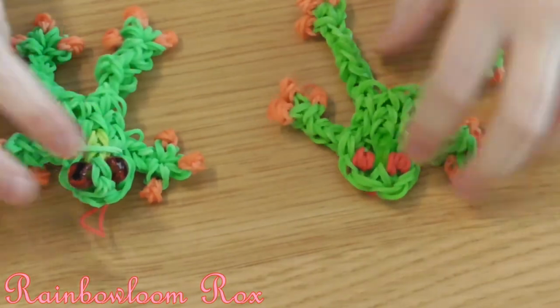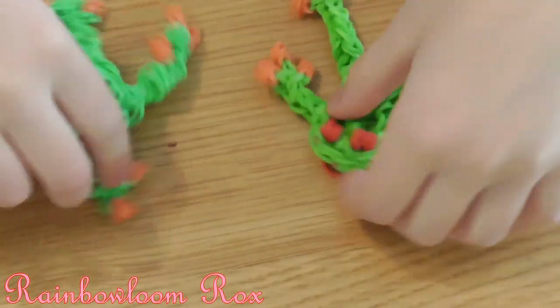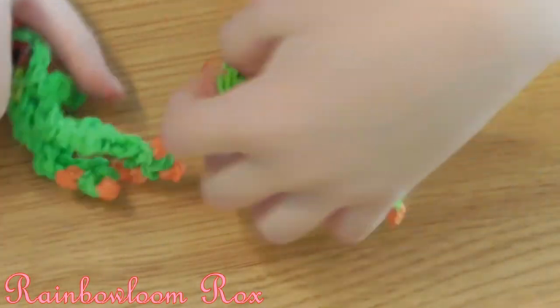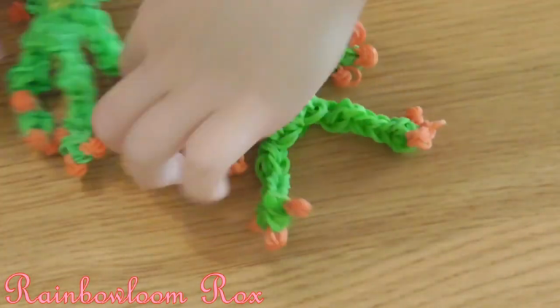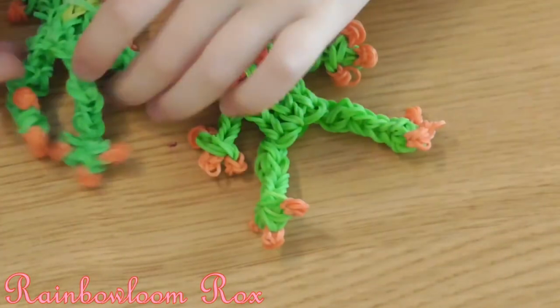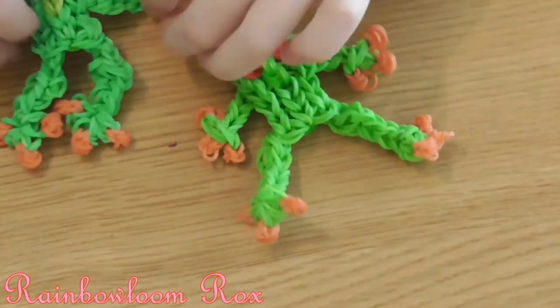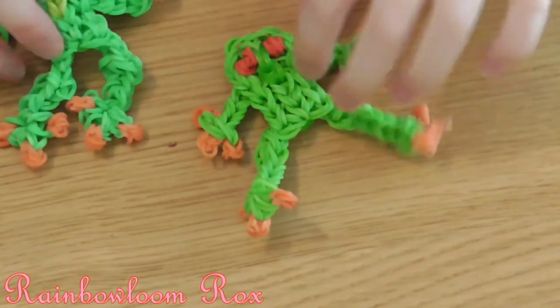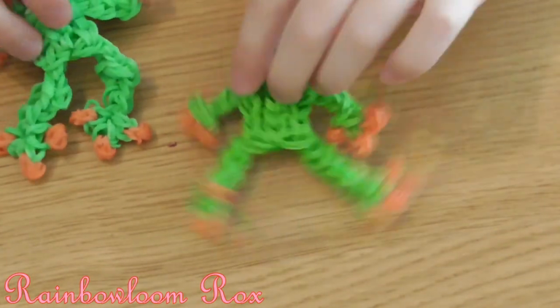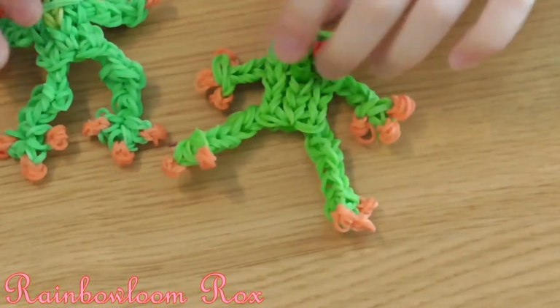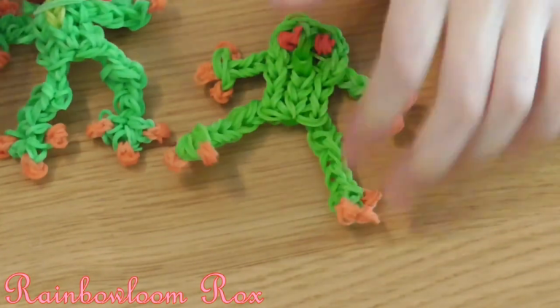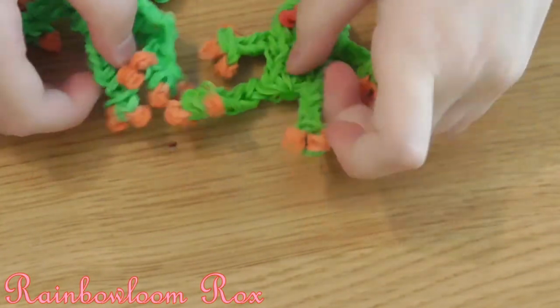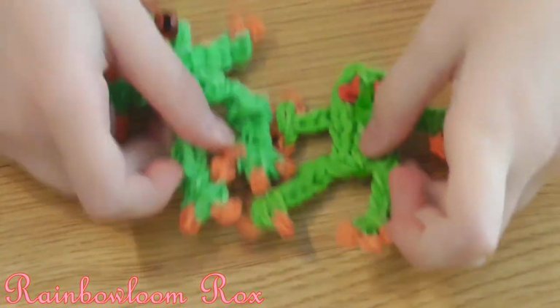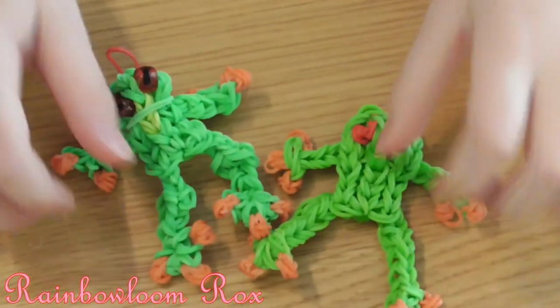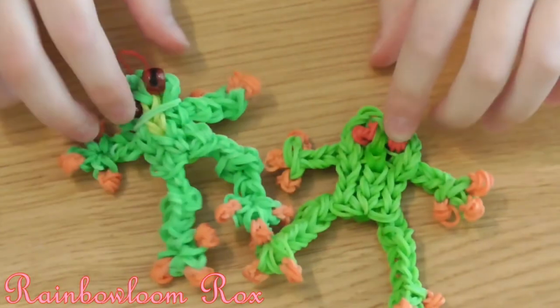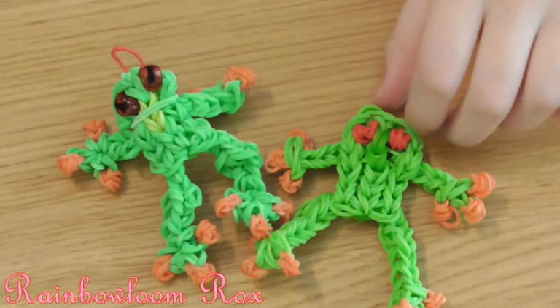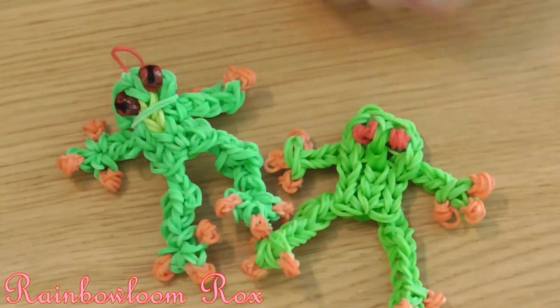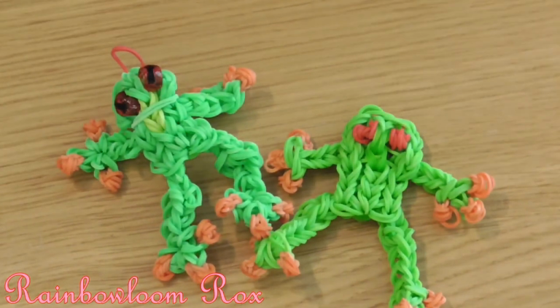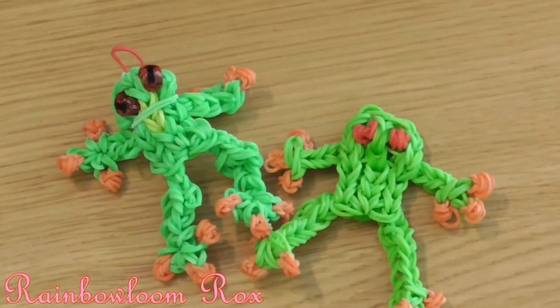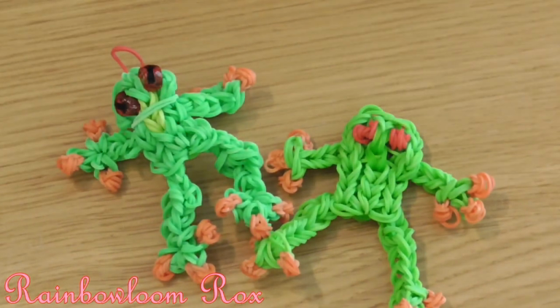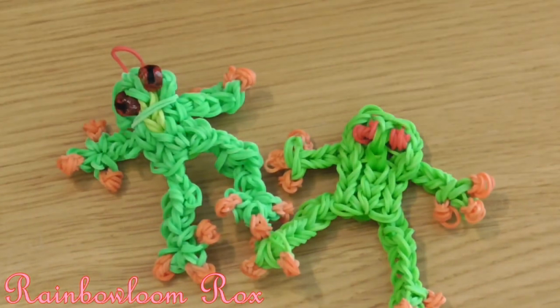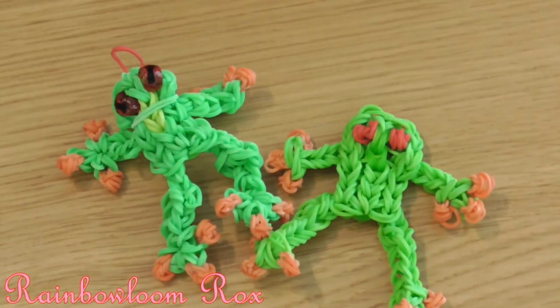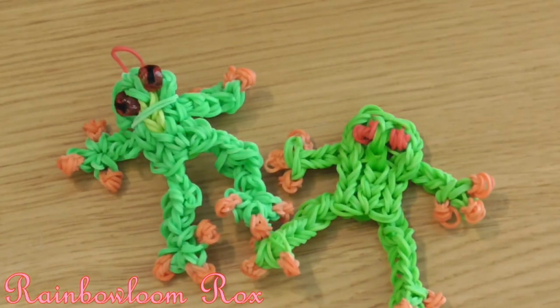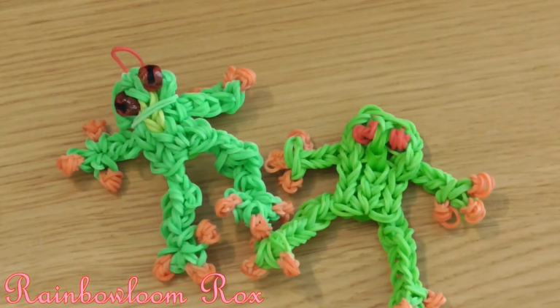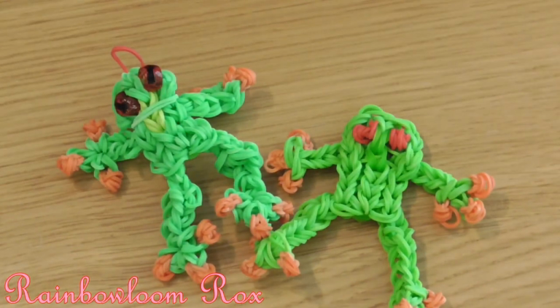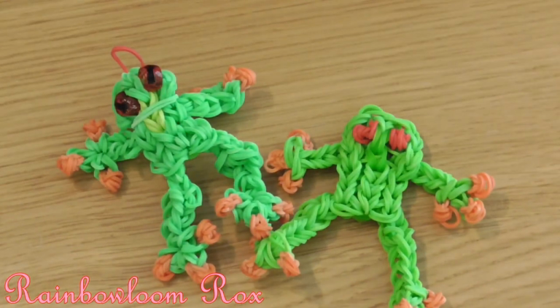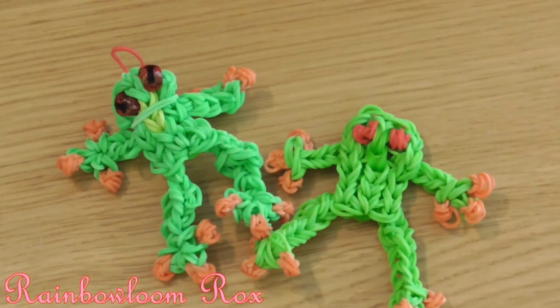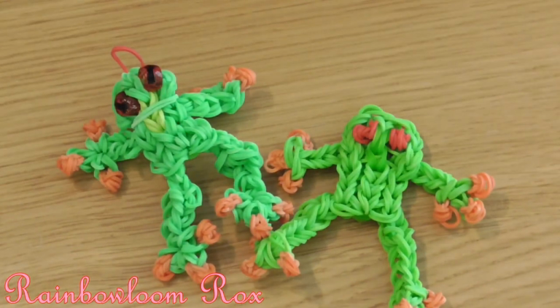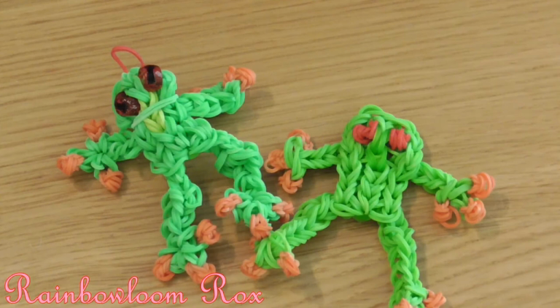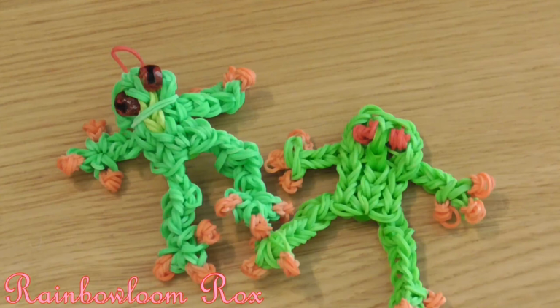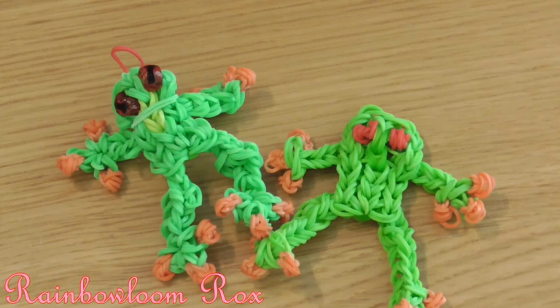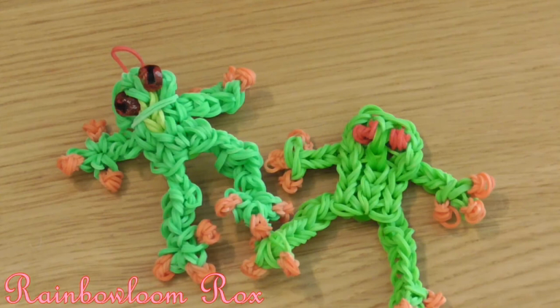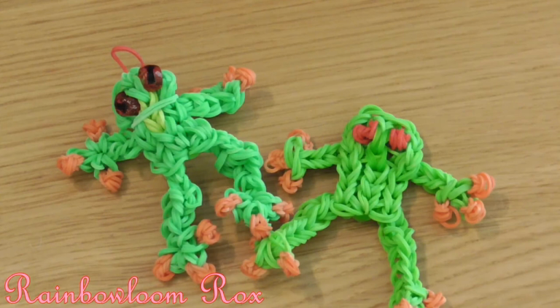That was how to make a rainbow loom tree frog charm. Don't forget to subscribe, like, comment and share. Thanks for watching. Bye.